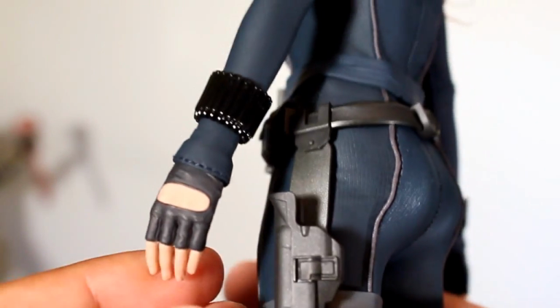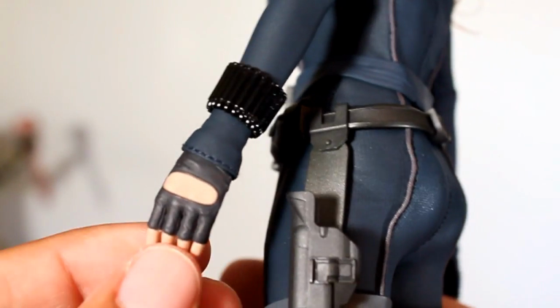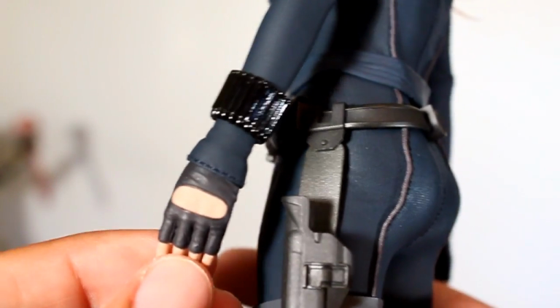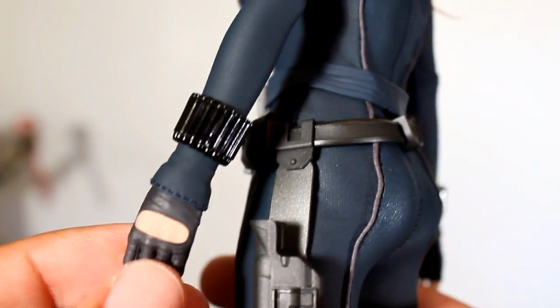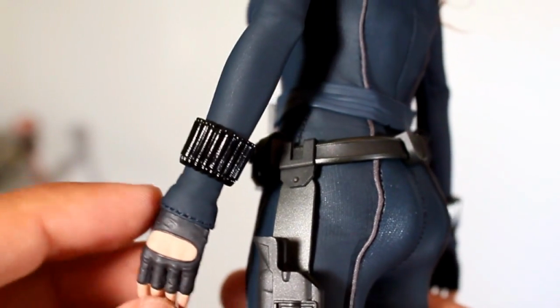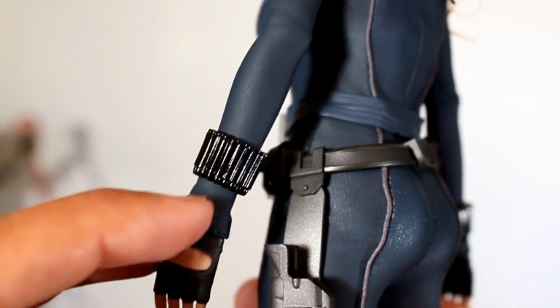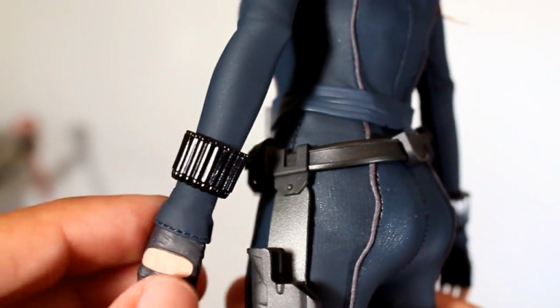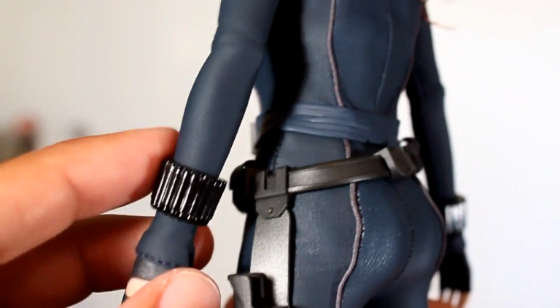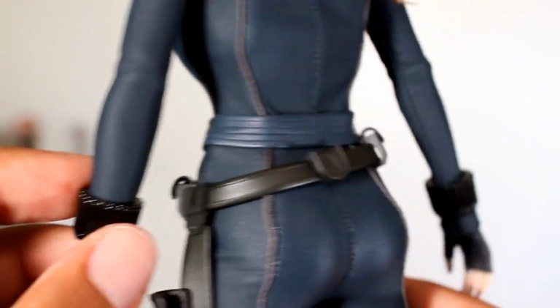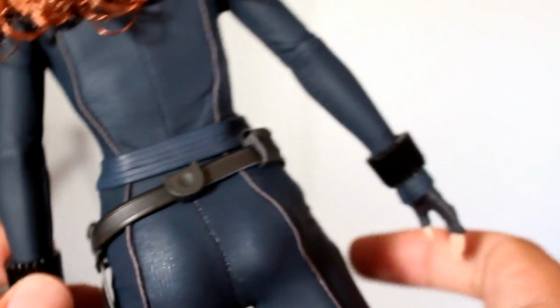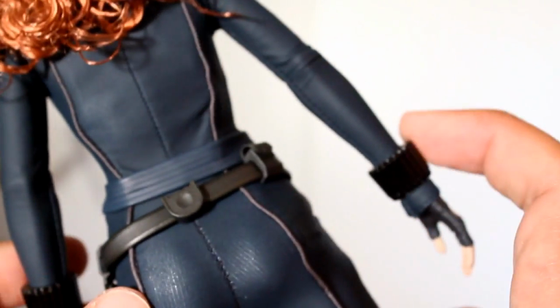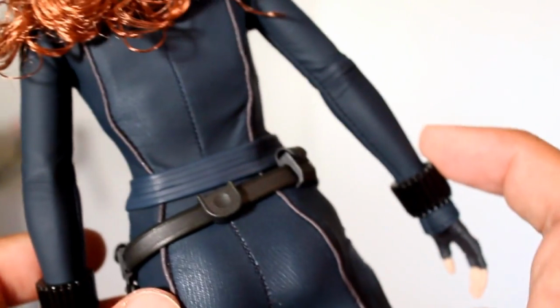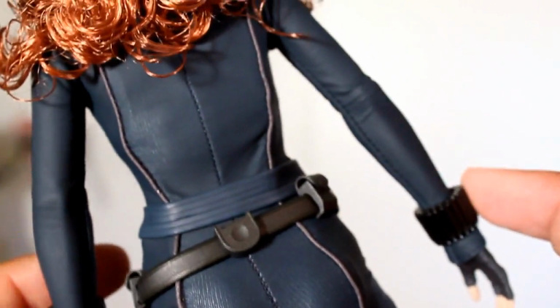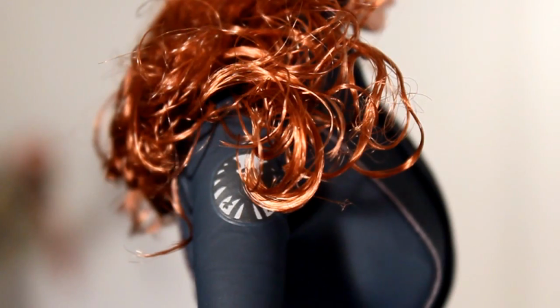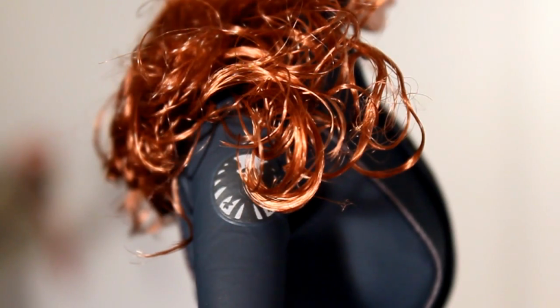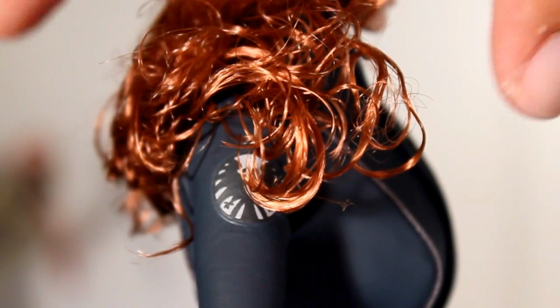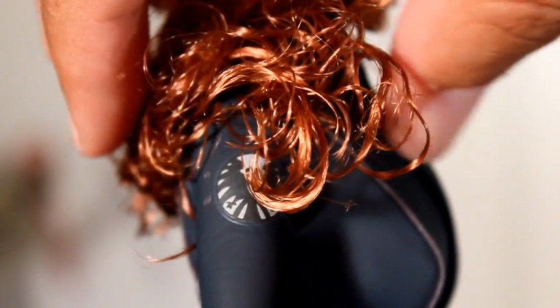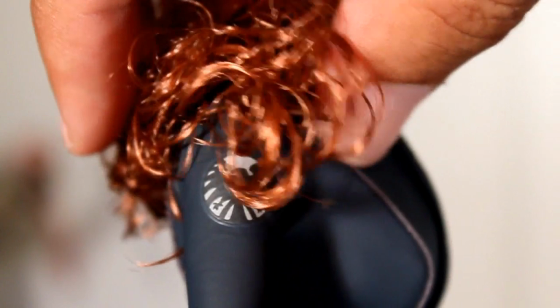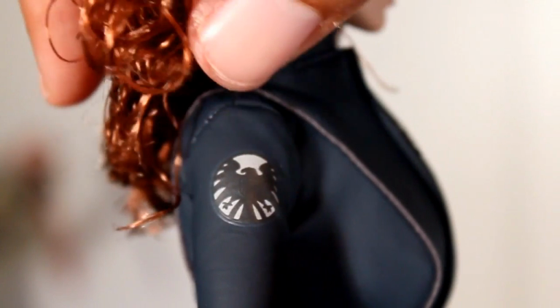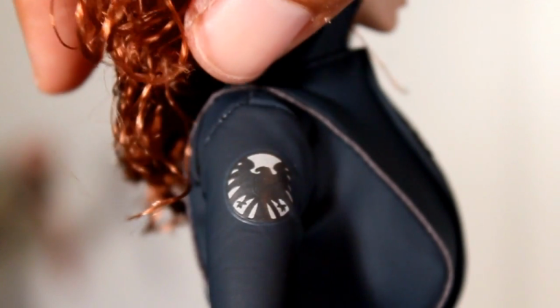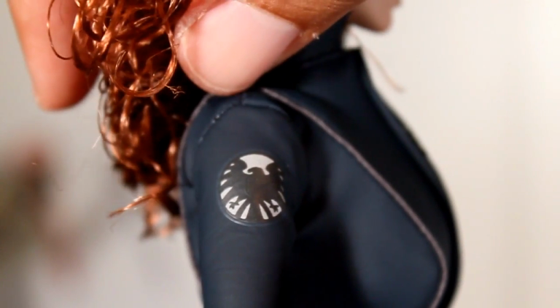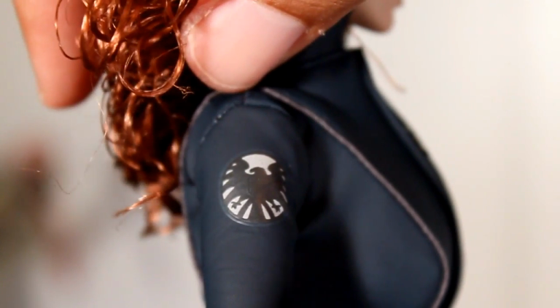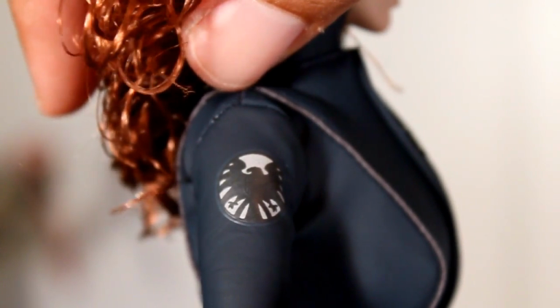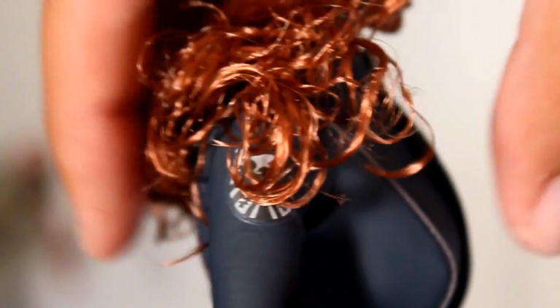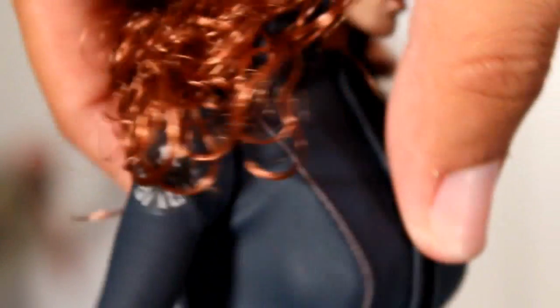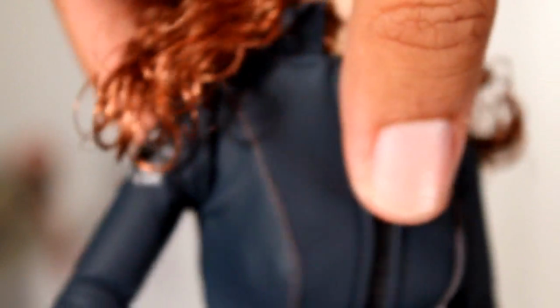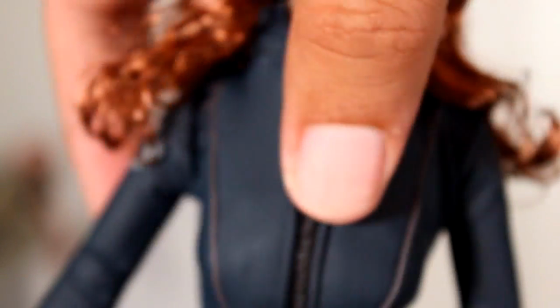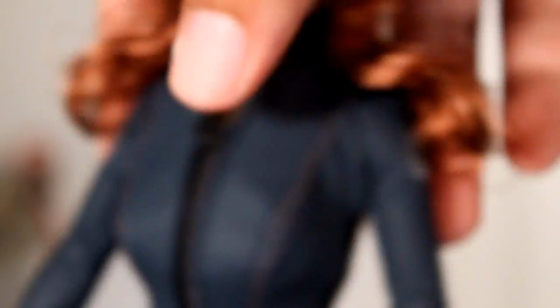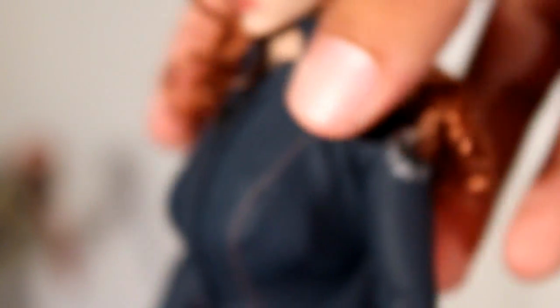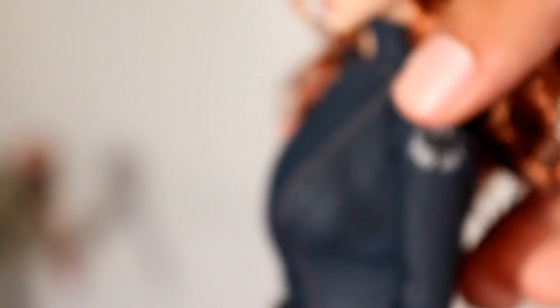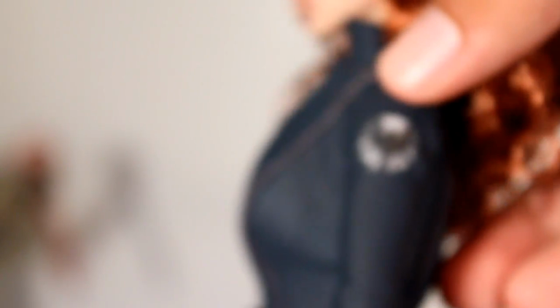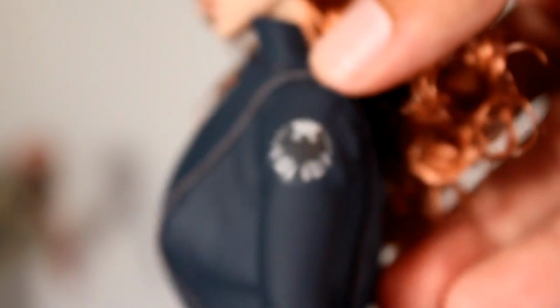I do like the work on the gloves and the tailoring. The gauntlets look good. I just want to show you that on her right and left arm she's got the old SHIELD logo.